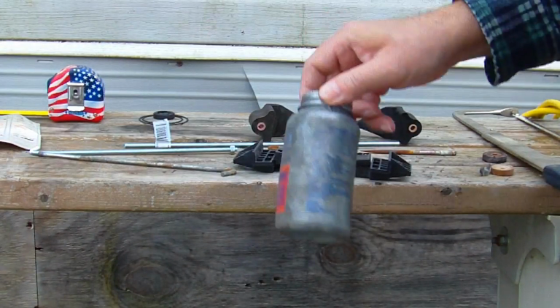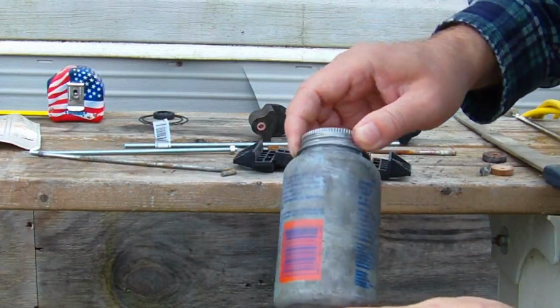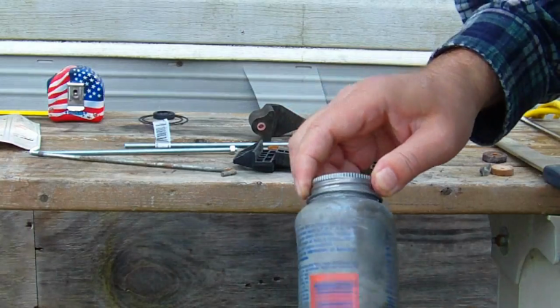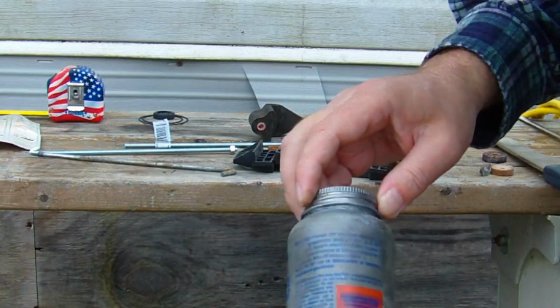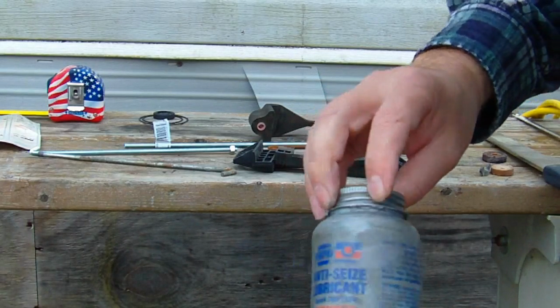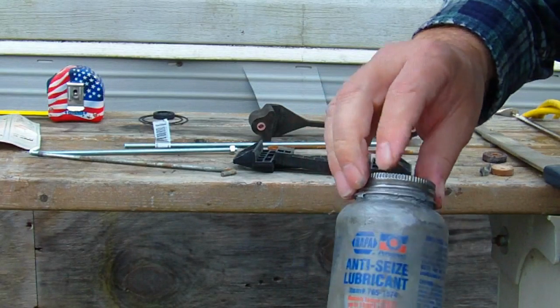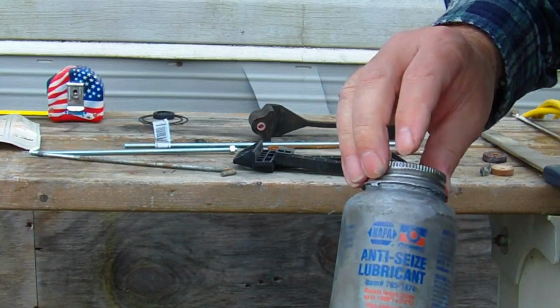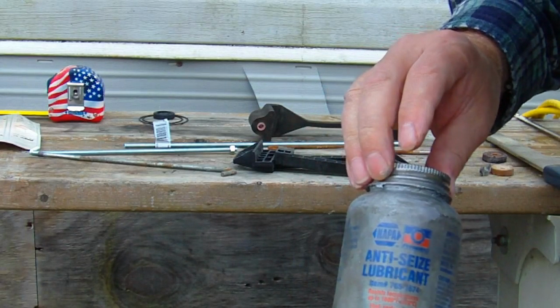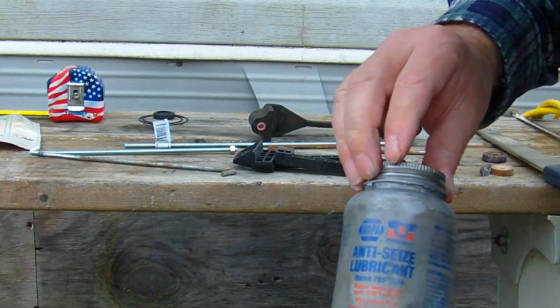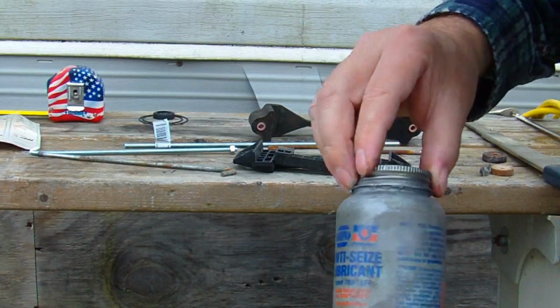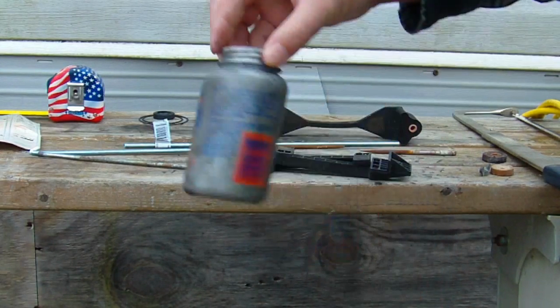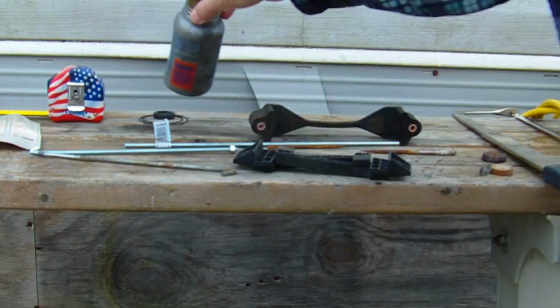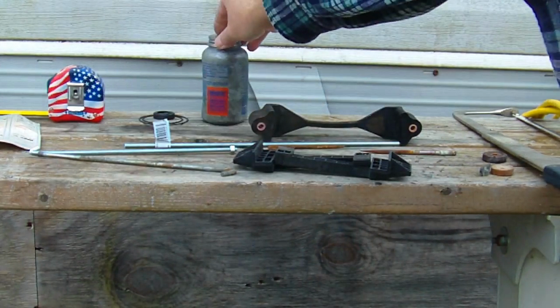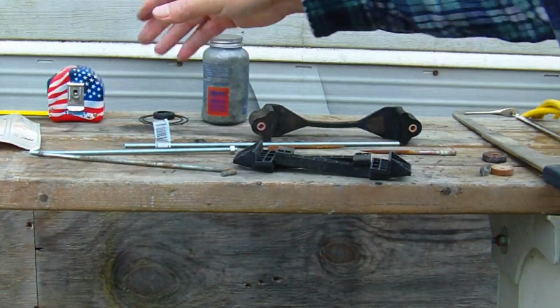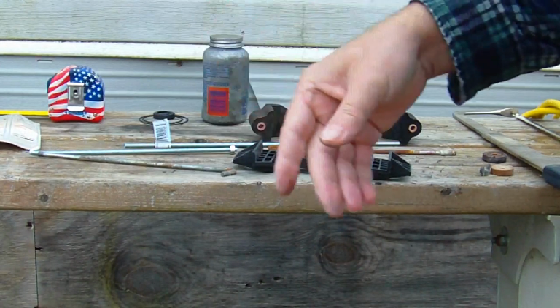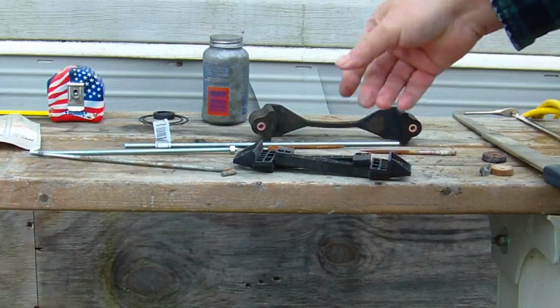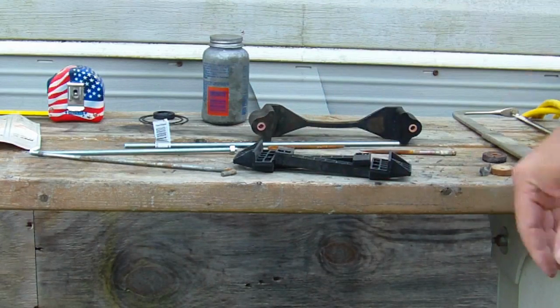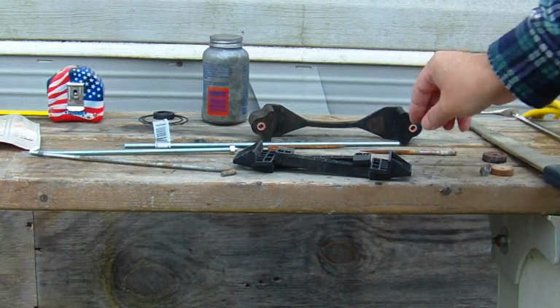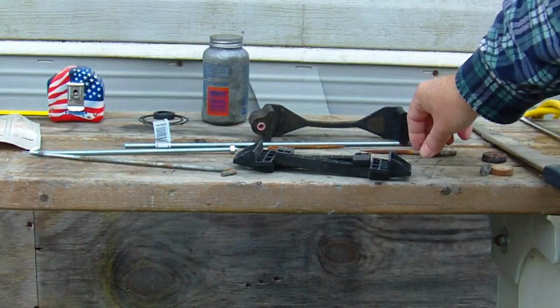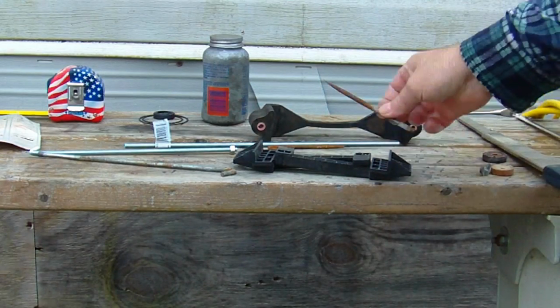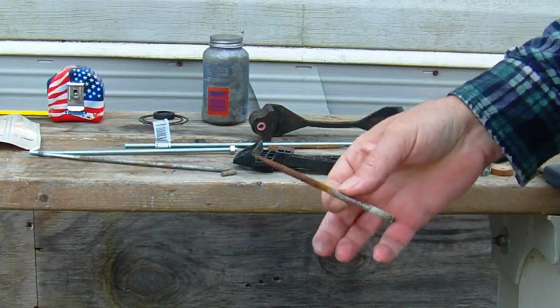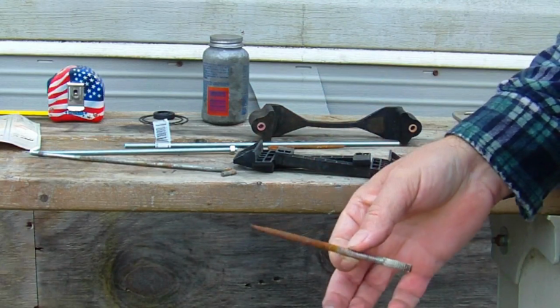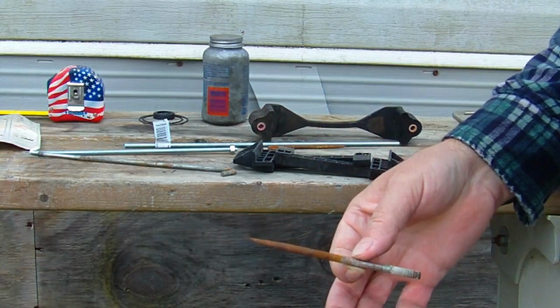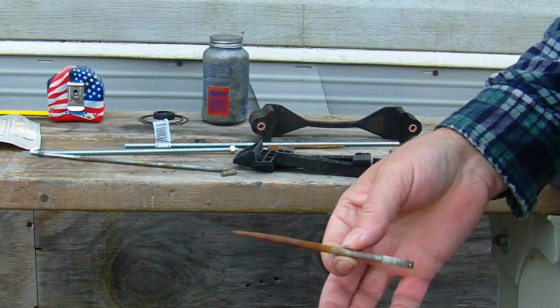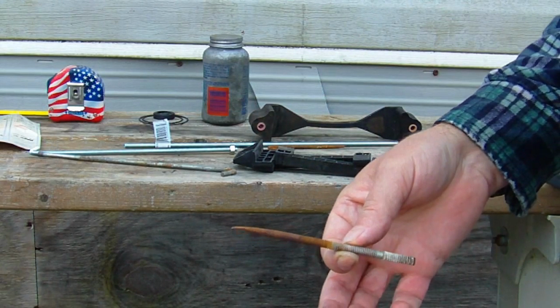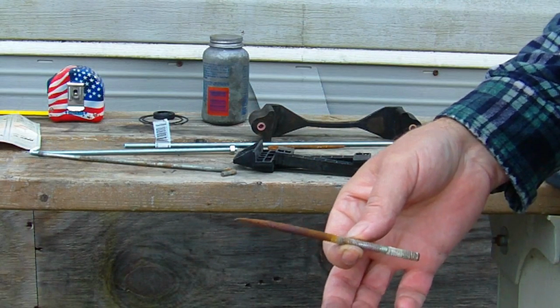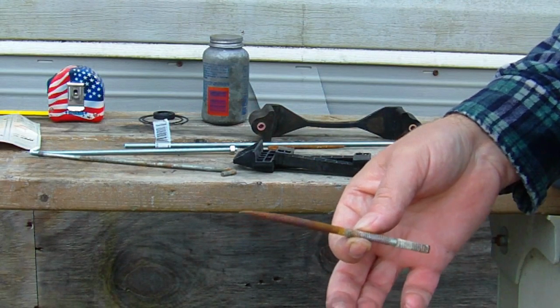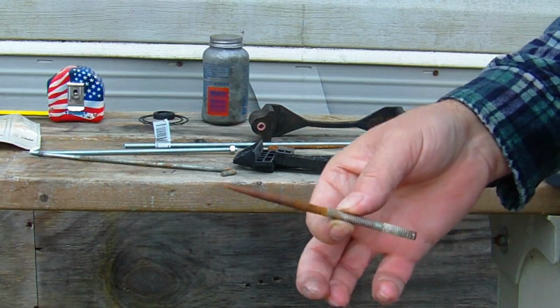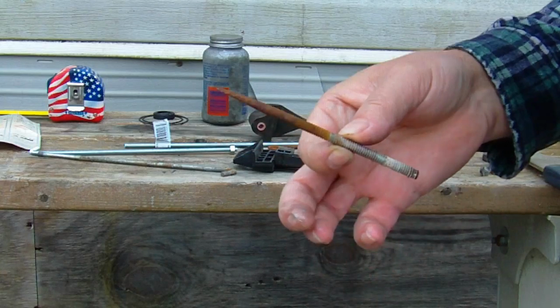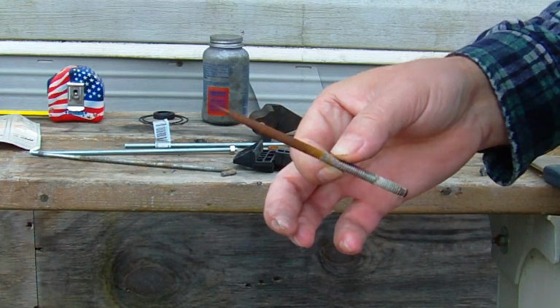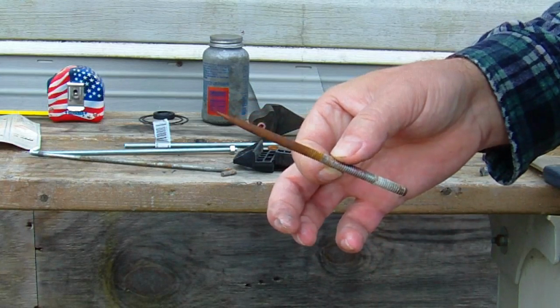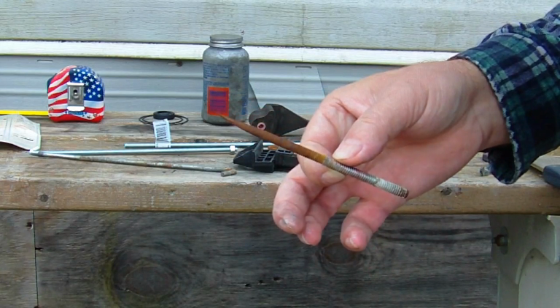I'm going to take a little bit of this anti-seize and rub it down around the bolts to eliminate some of this corrosion, which will cause this problem. It may not prevent it totally, but it will slow it down.